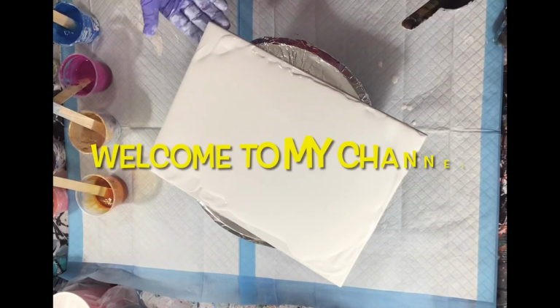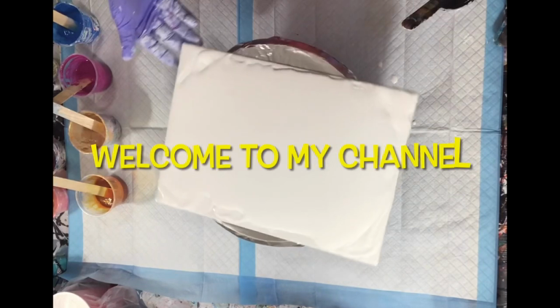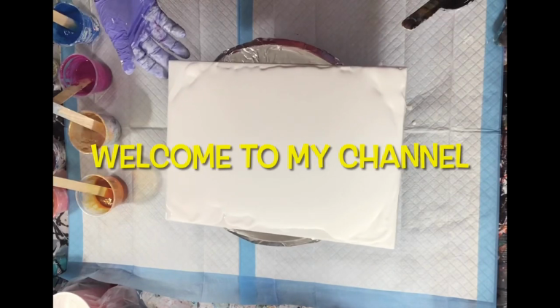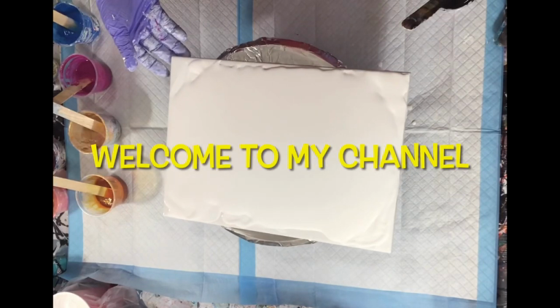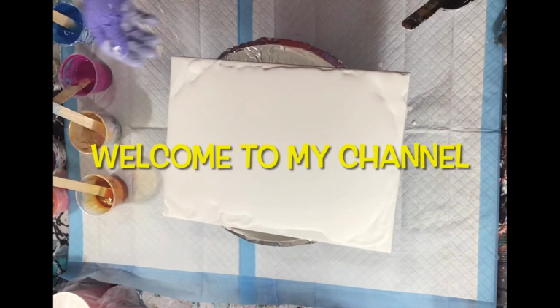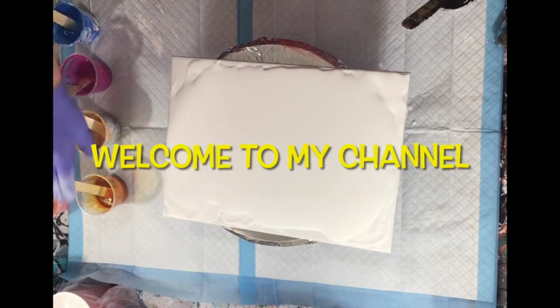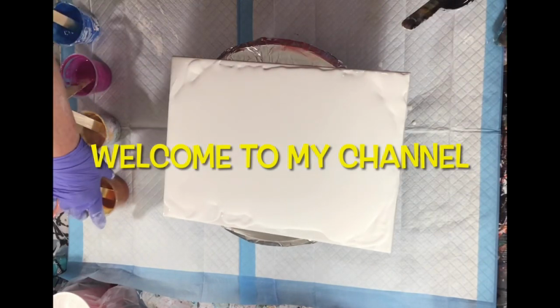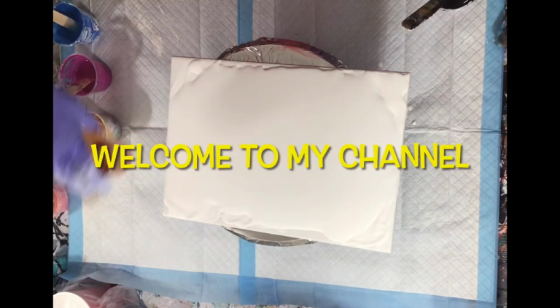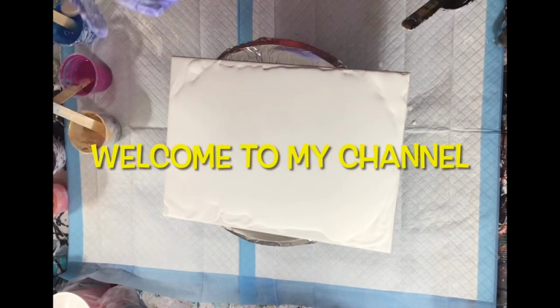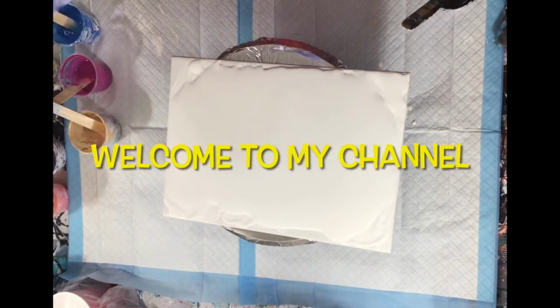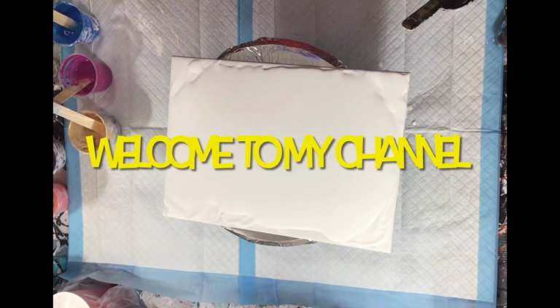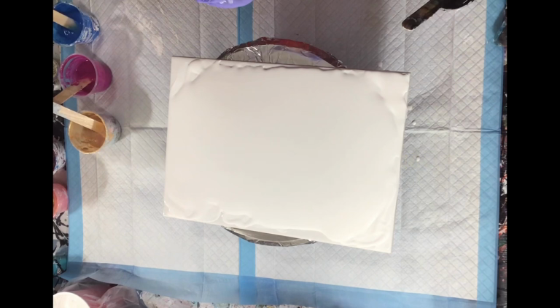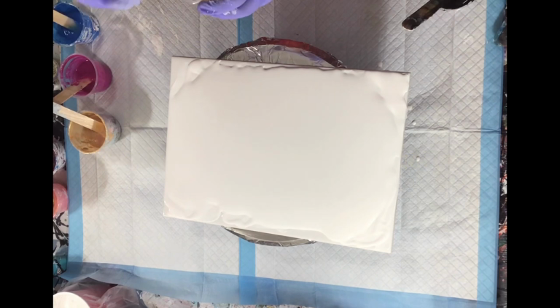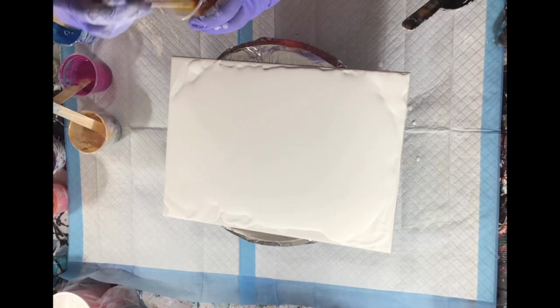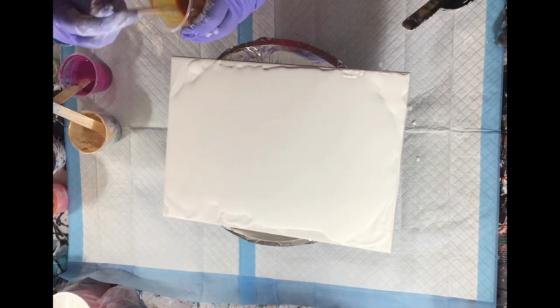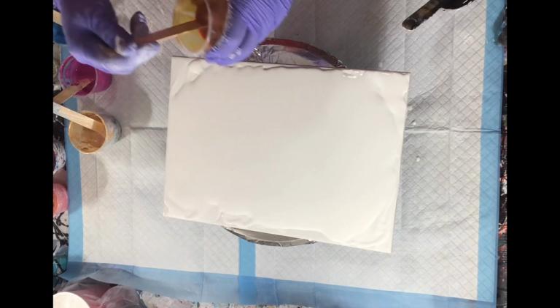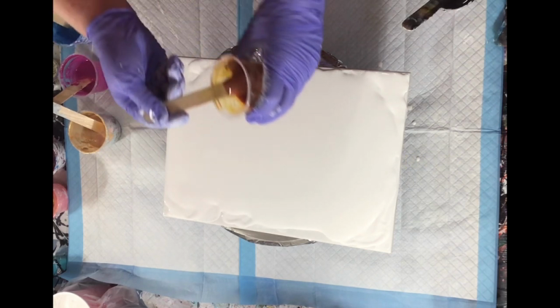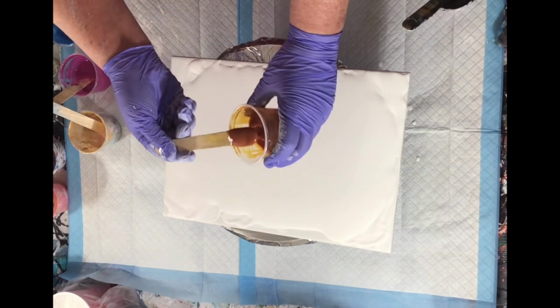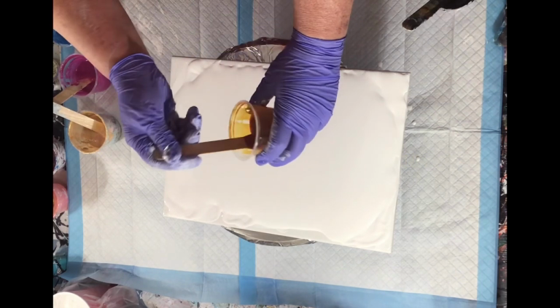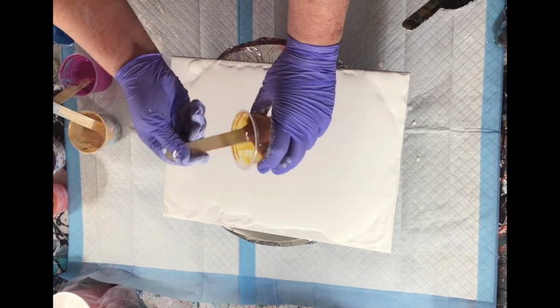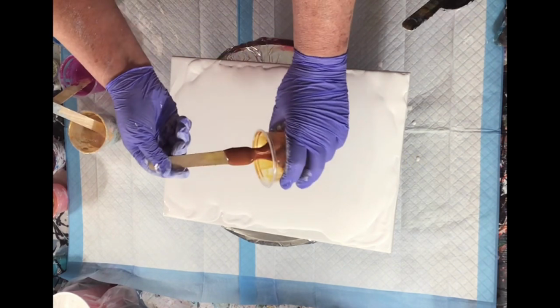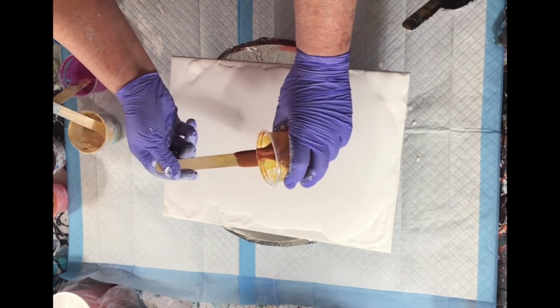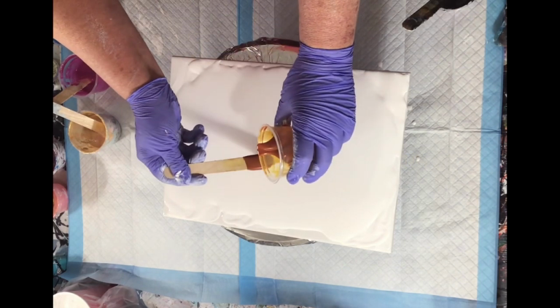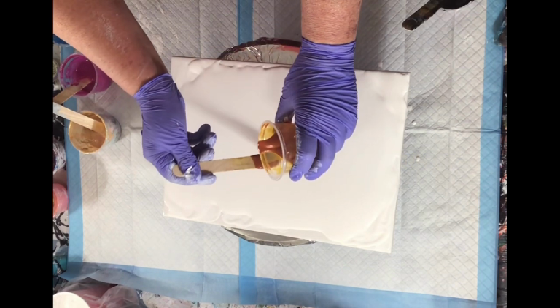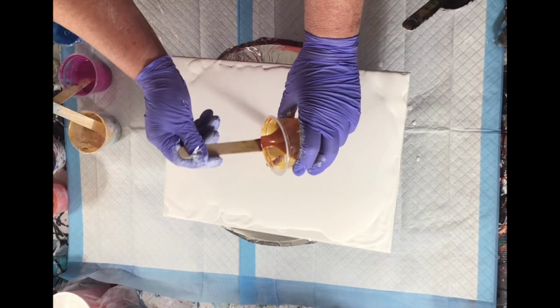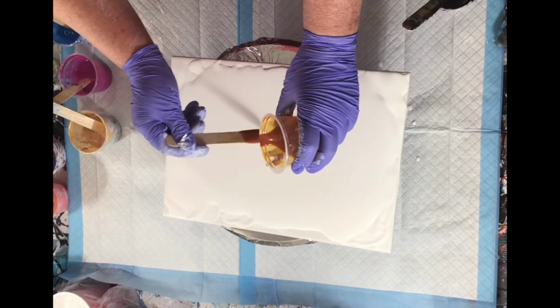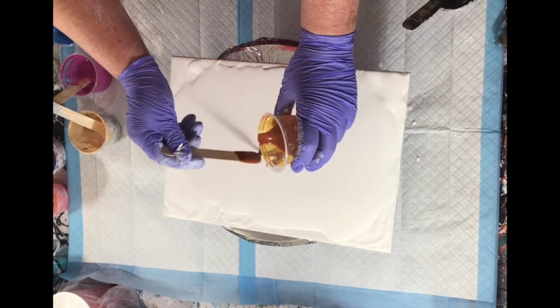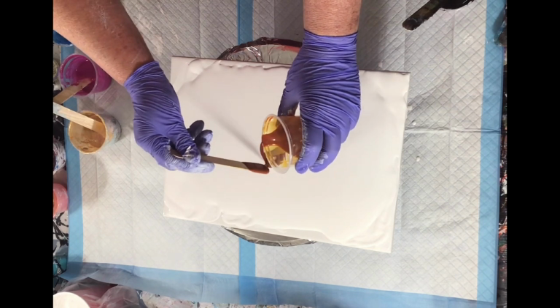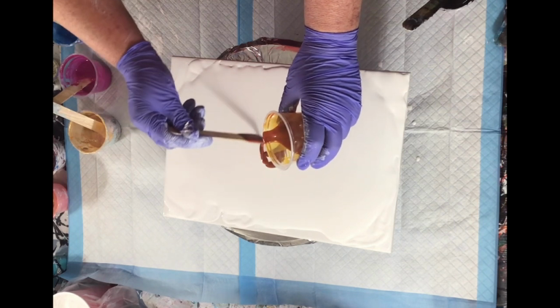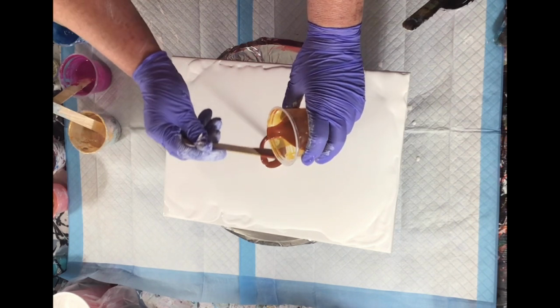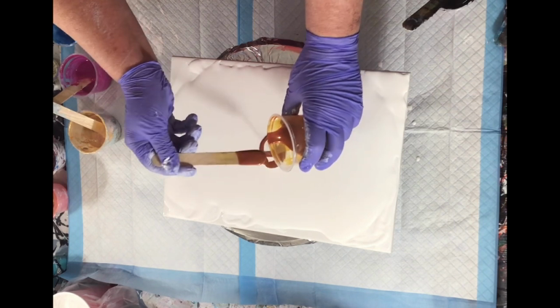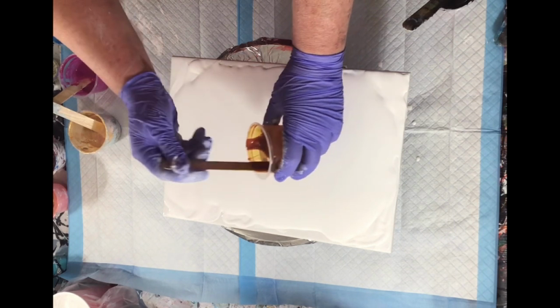Hello everyone, welcome to my channel. All of a sudden I have a fireworks display going off somewhere right by here.